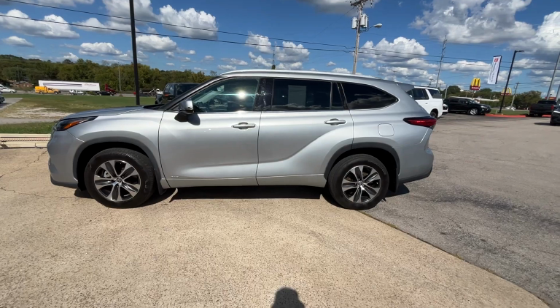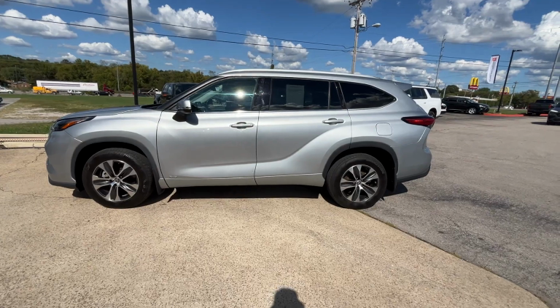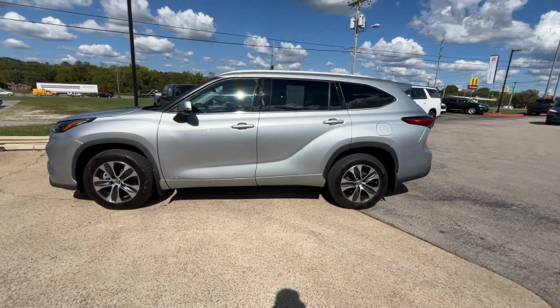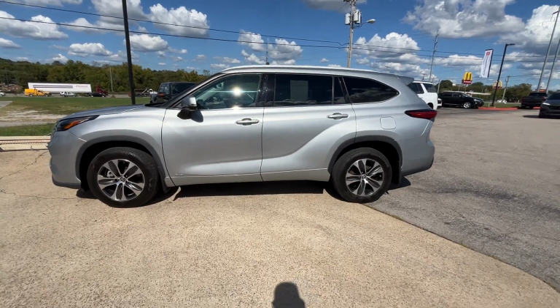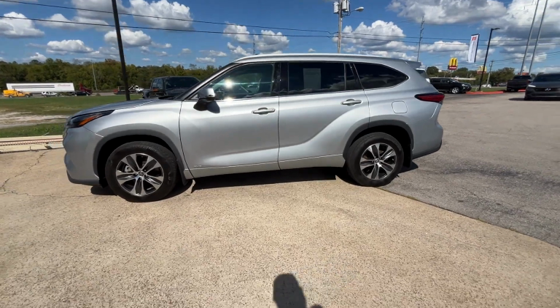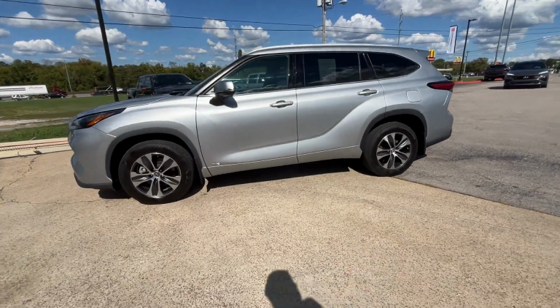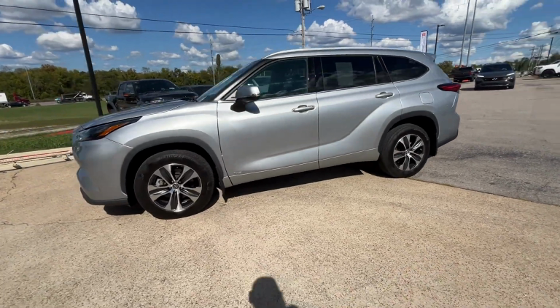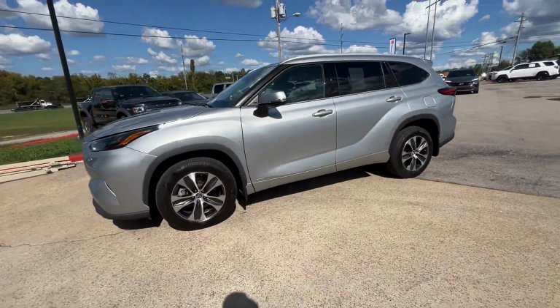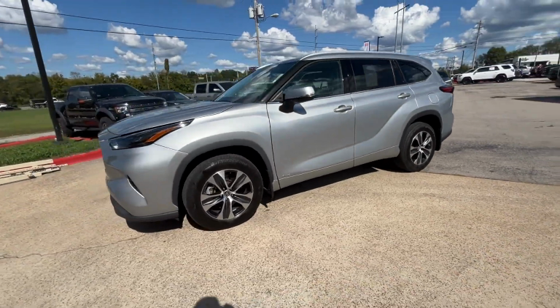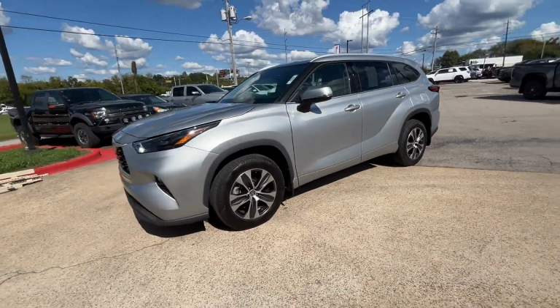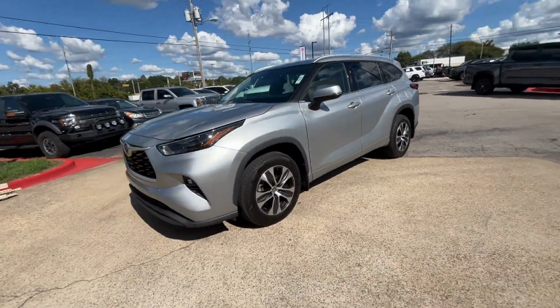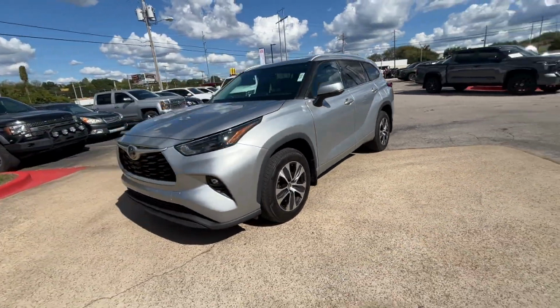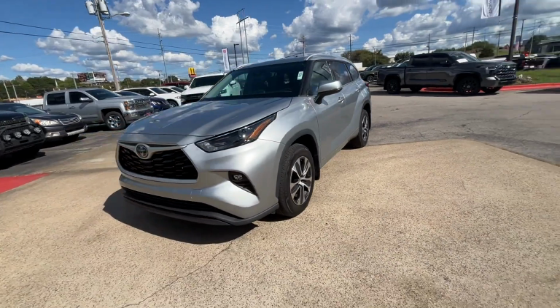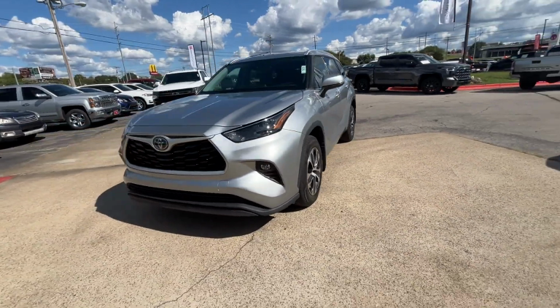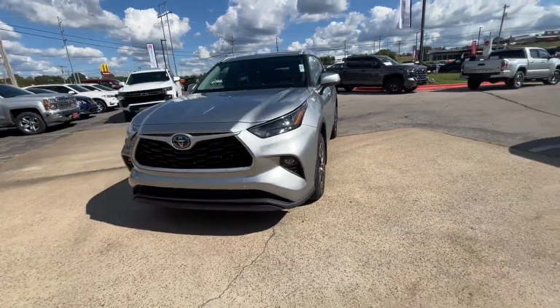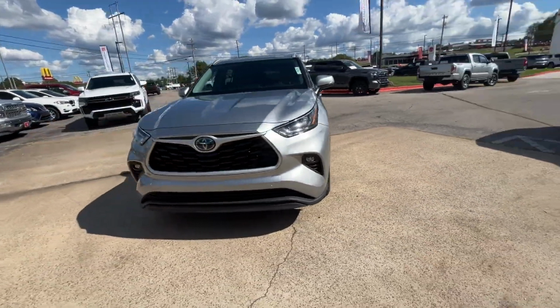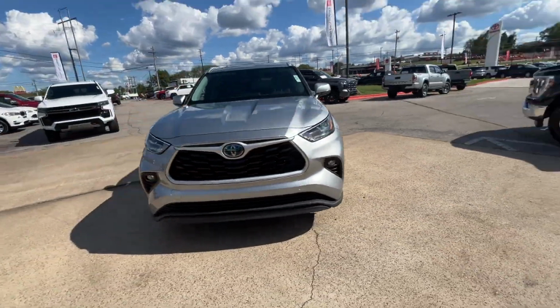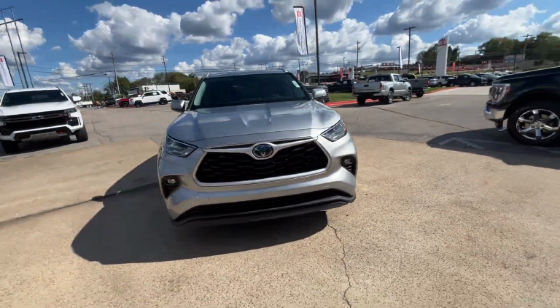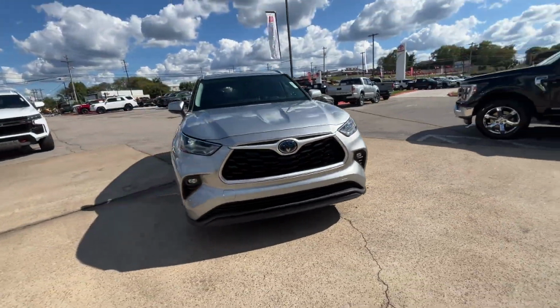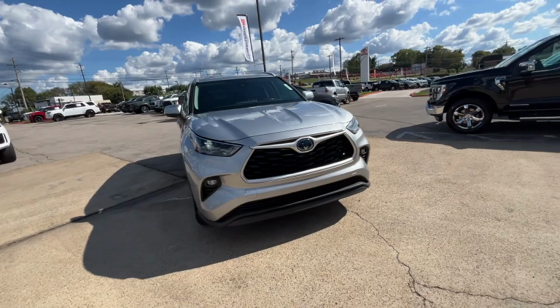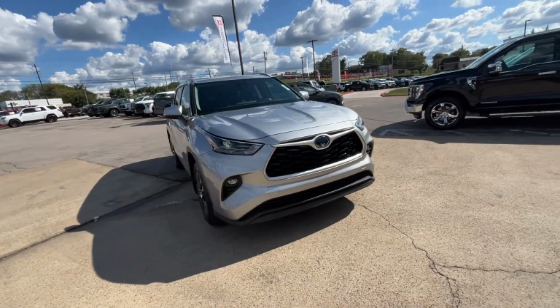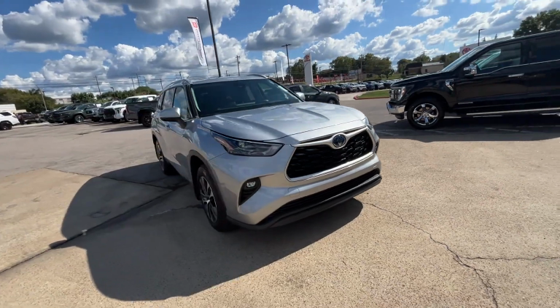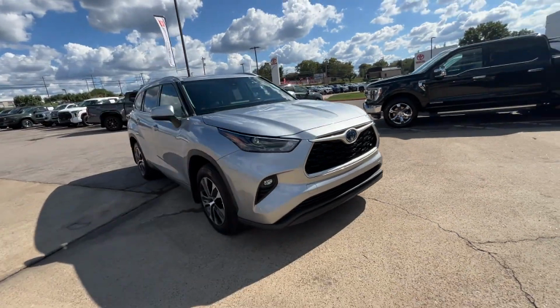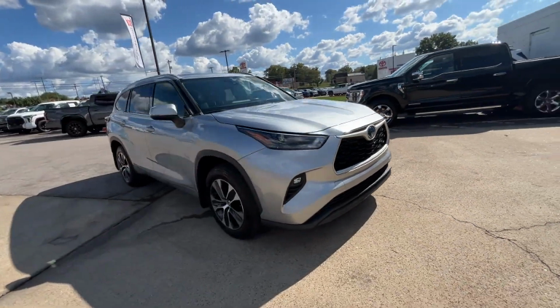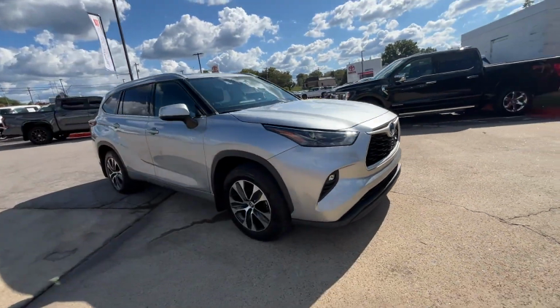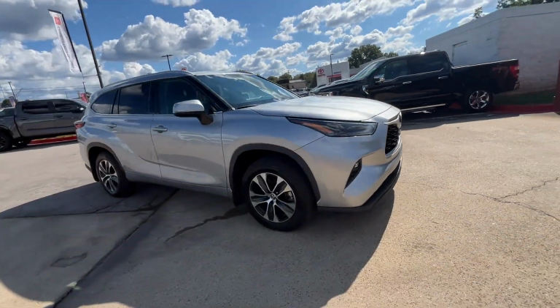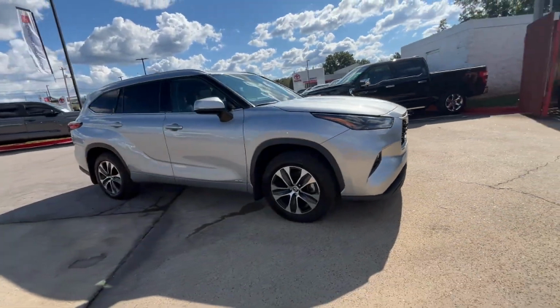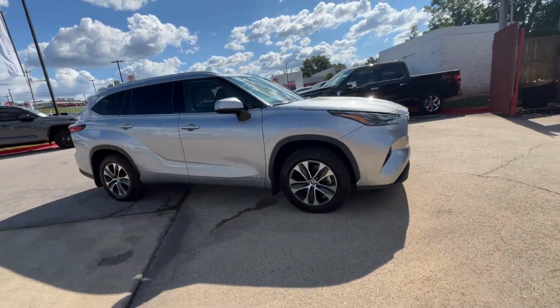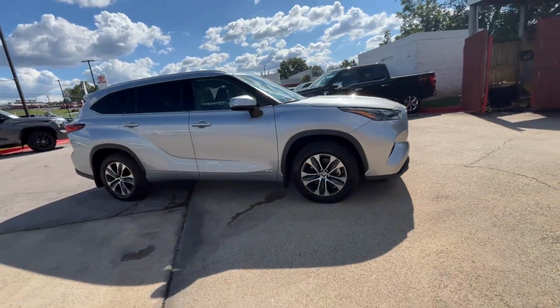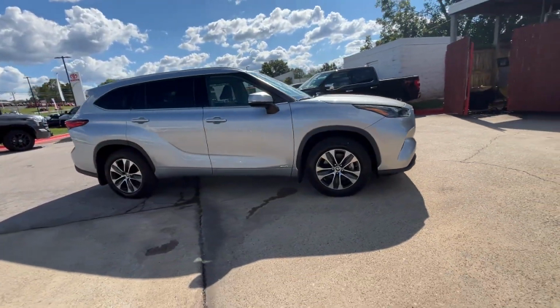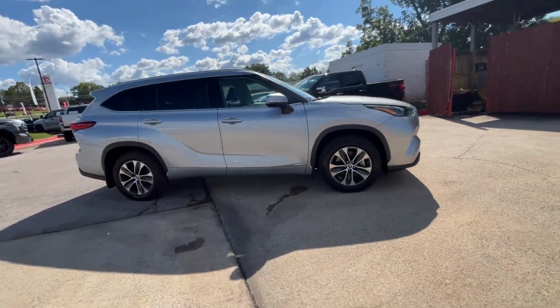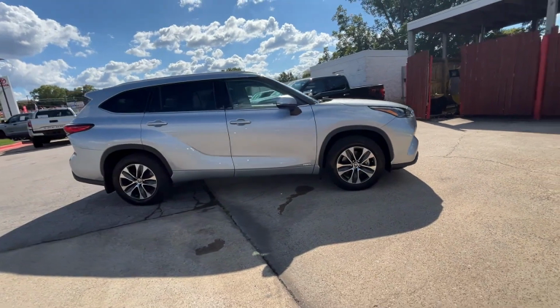2022 Toyota Highlander. With less than 77,000 miles on the odometer, this SUV offers space as well as power and performance. You won't be able to pass up on these extra features.